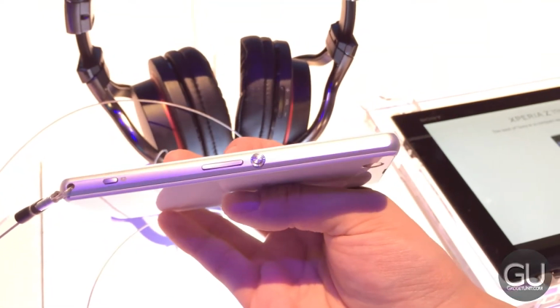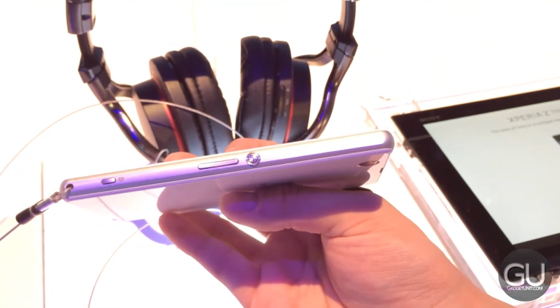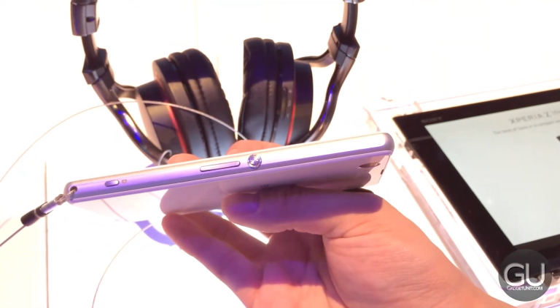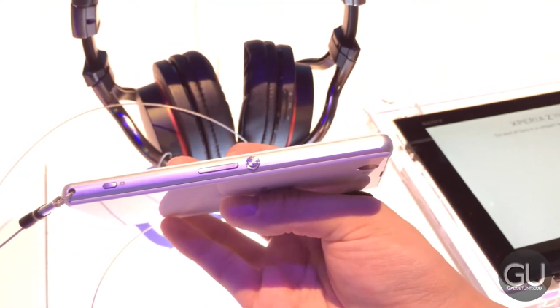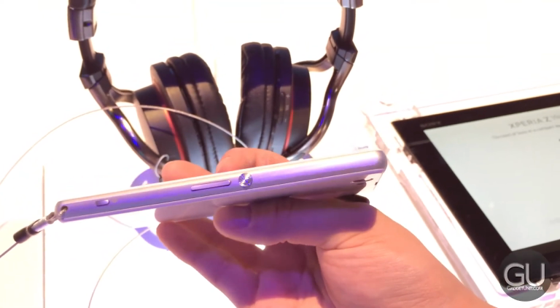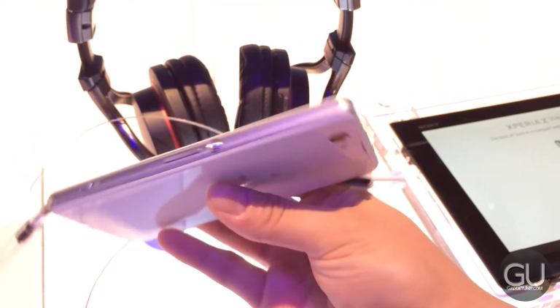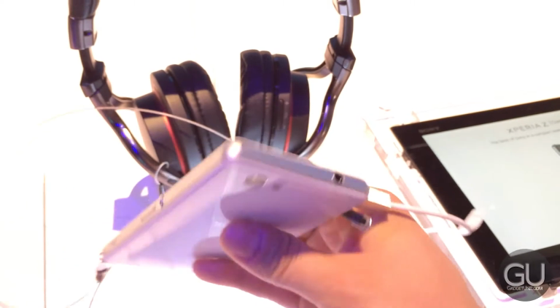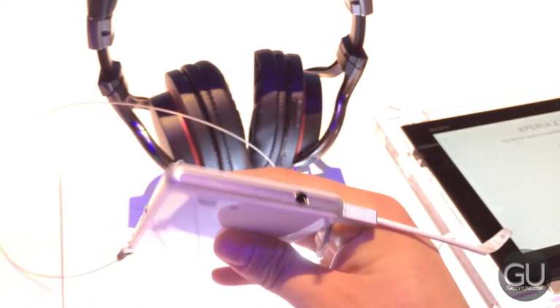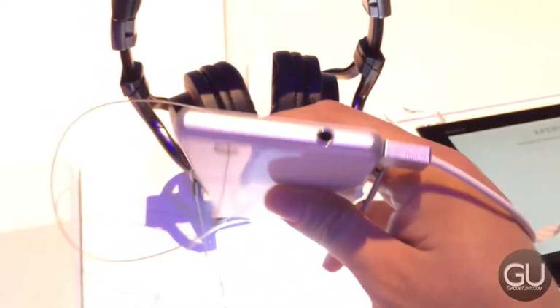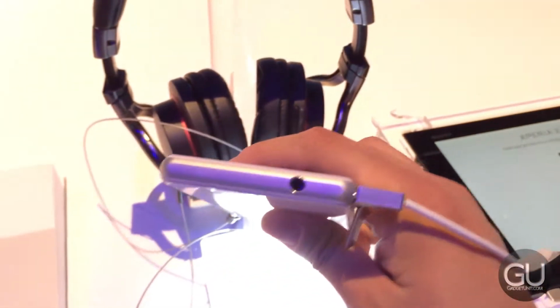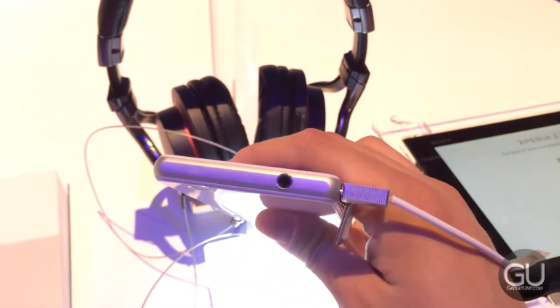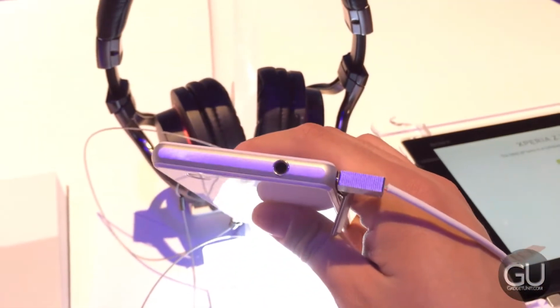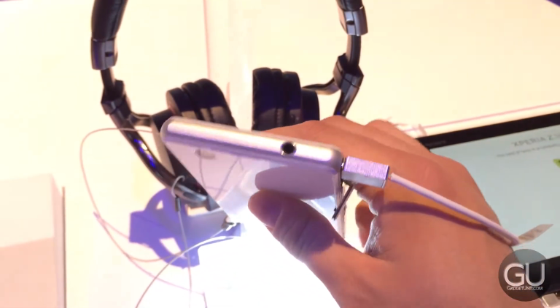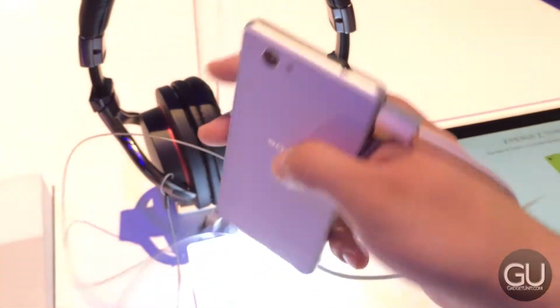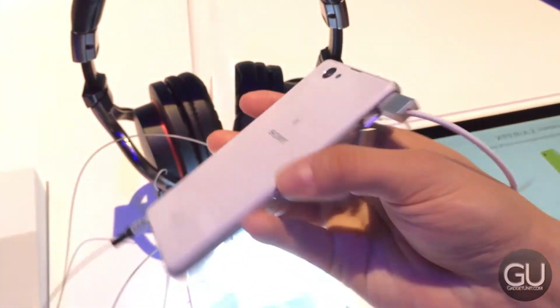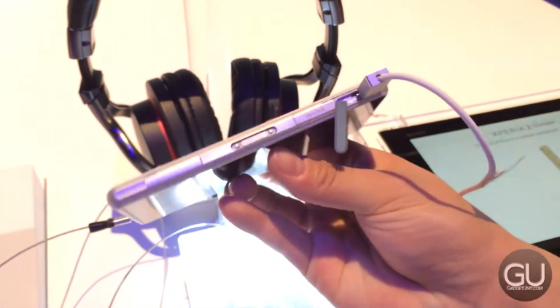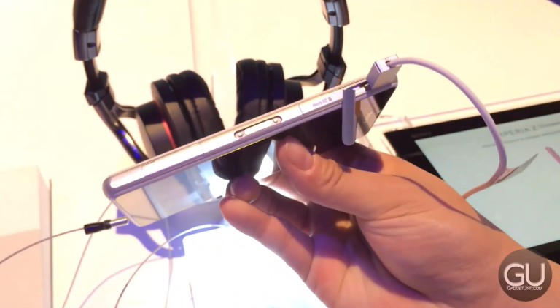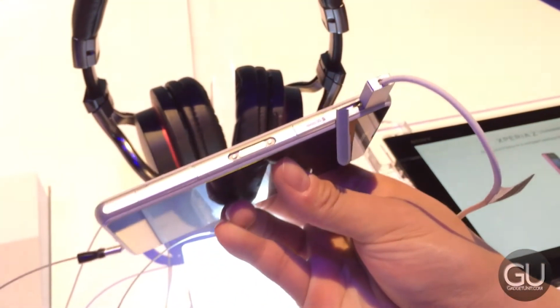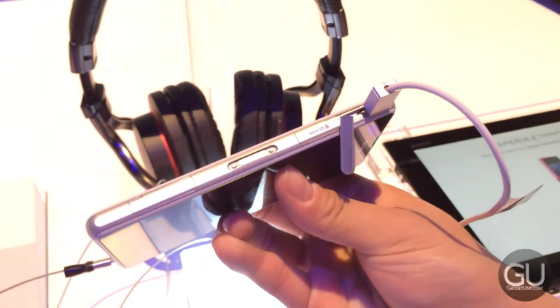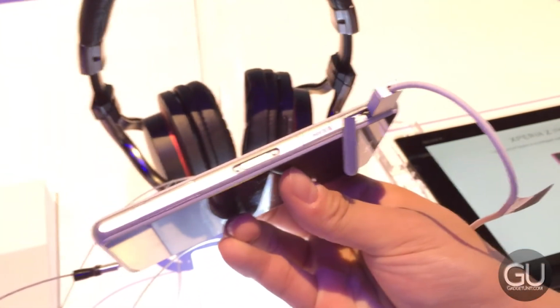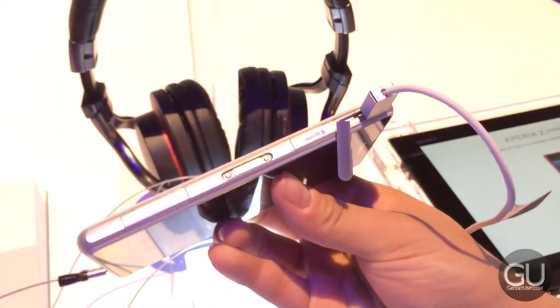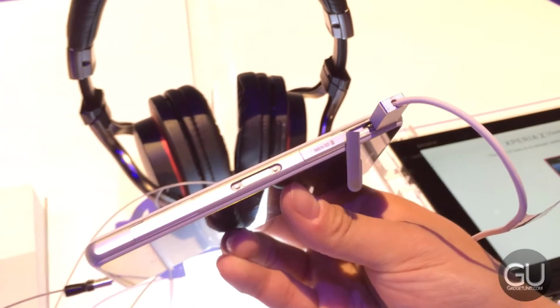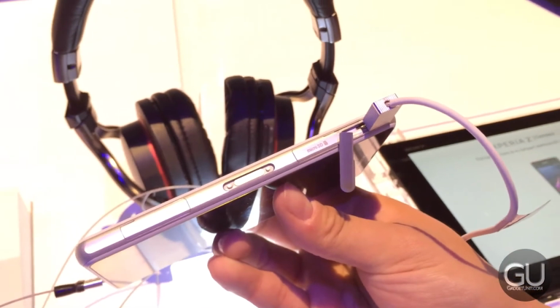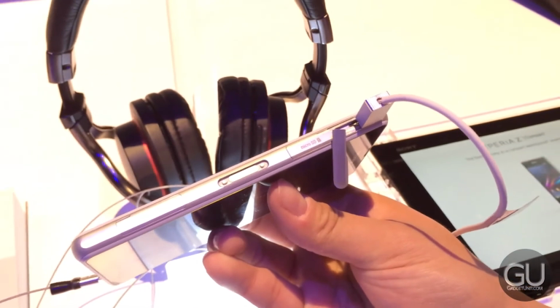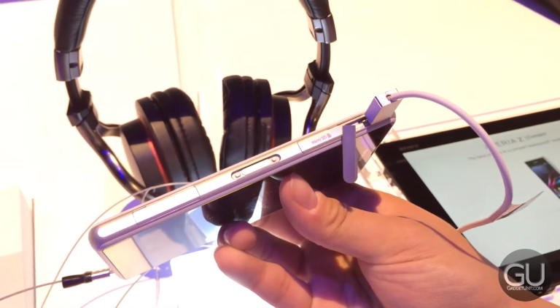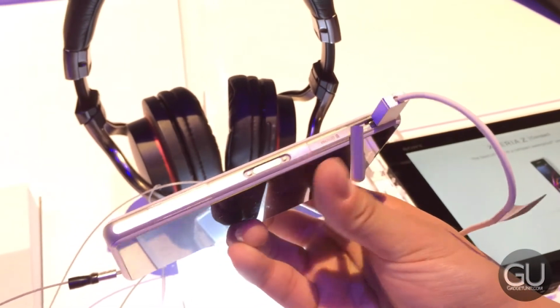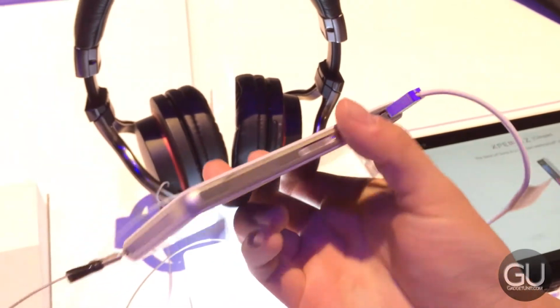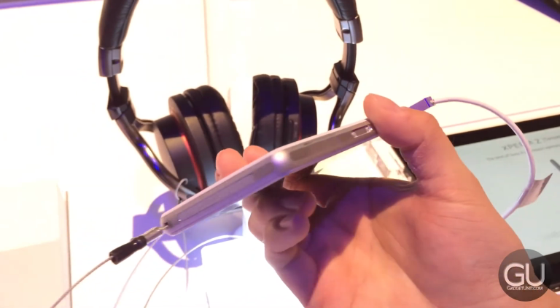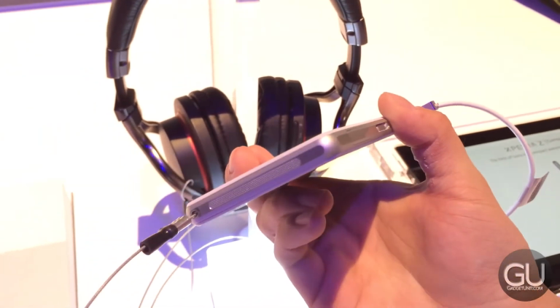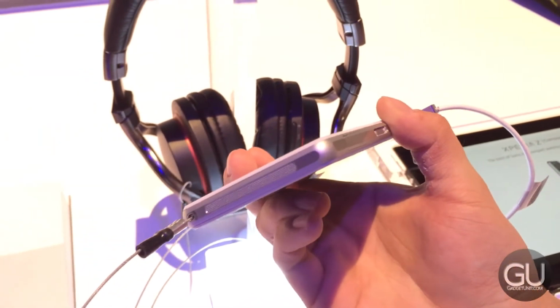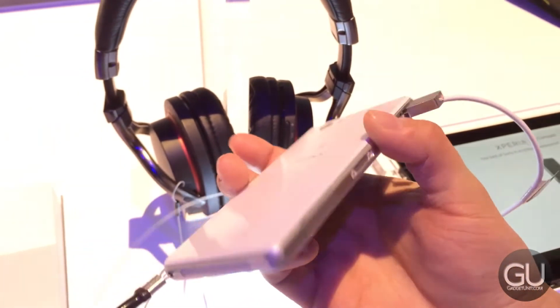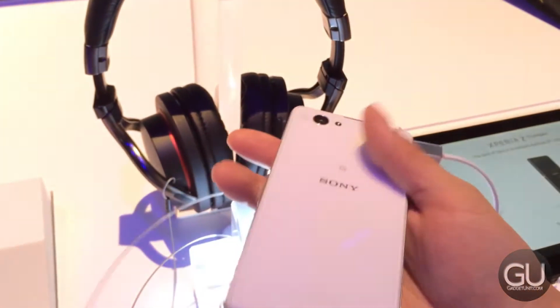And that's really why I like the iPhone, because of how well you can use it with one hand. The Z1 Compact has a larger screen than the iPhone at 4.3 inches, but it still feels very nice in your hand.